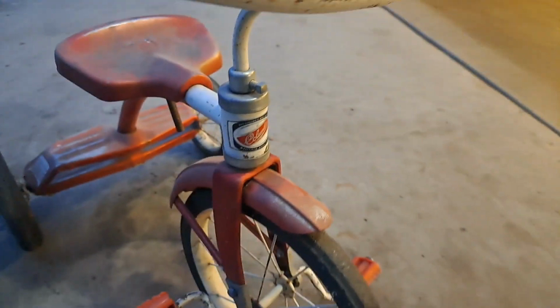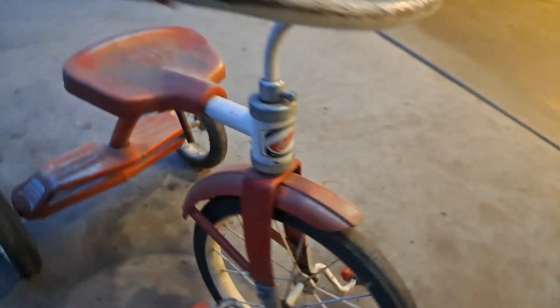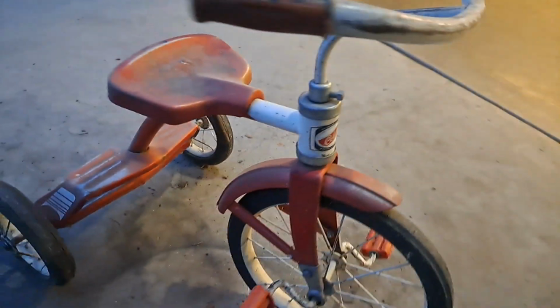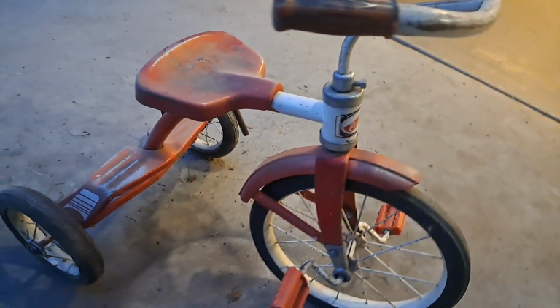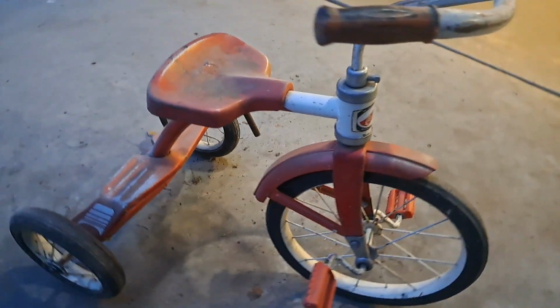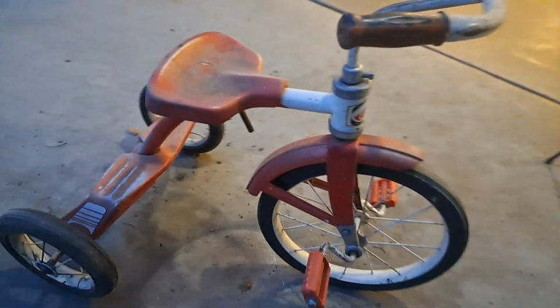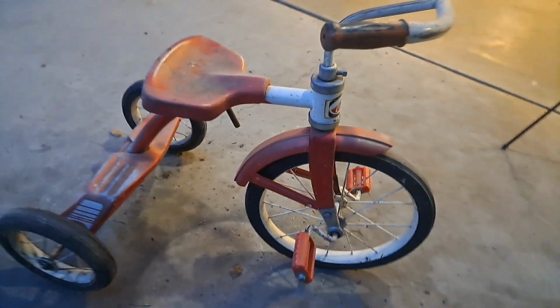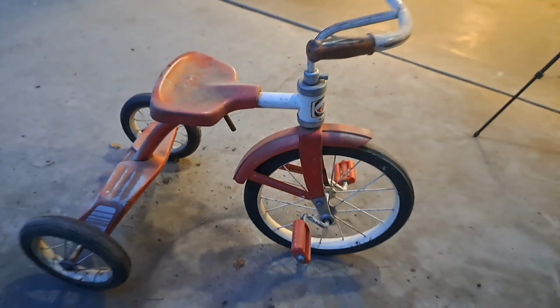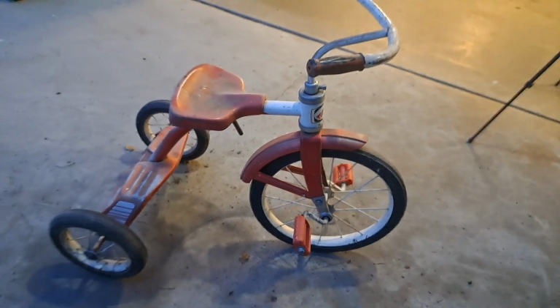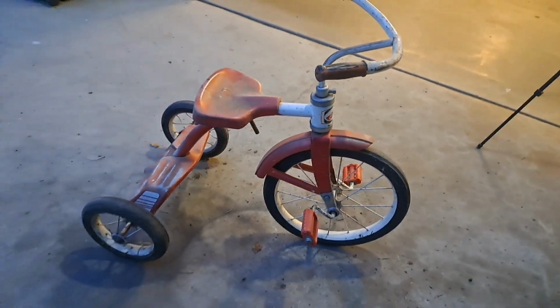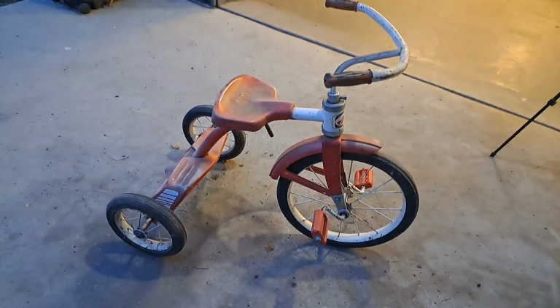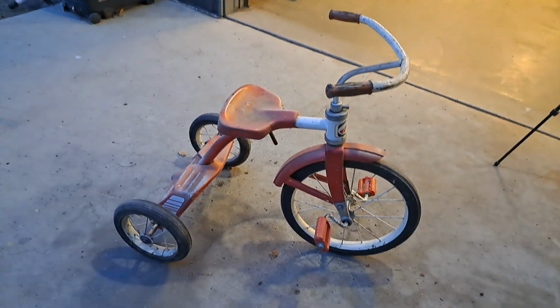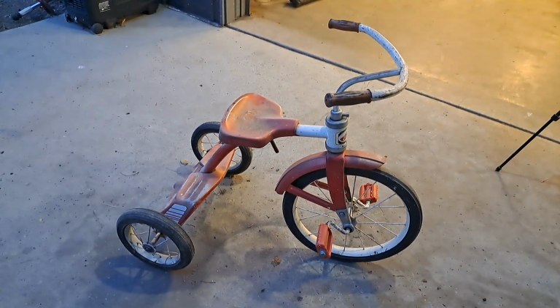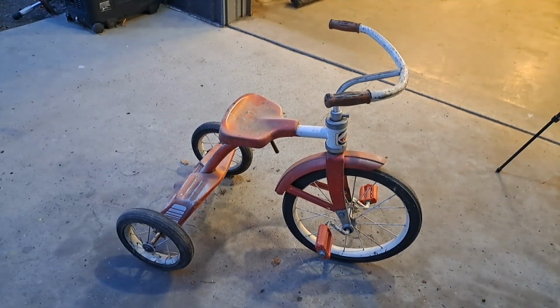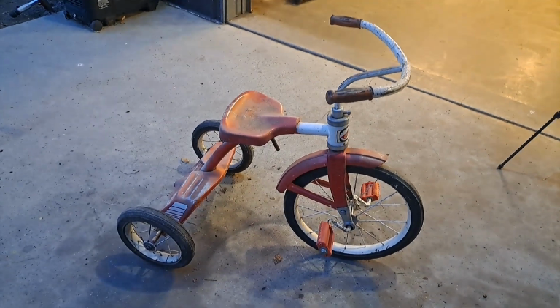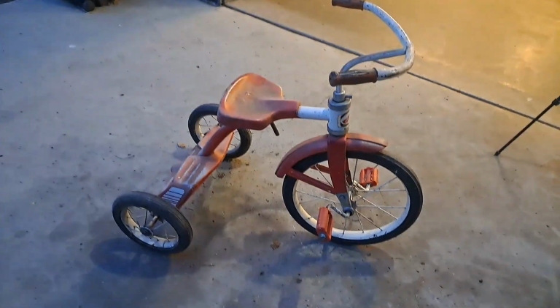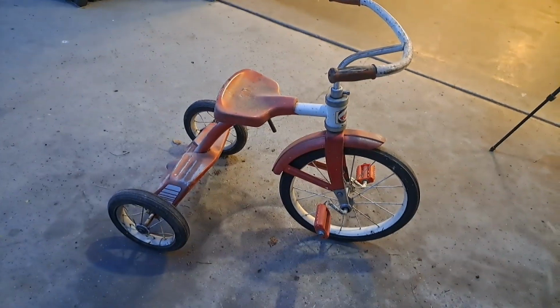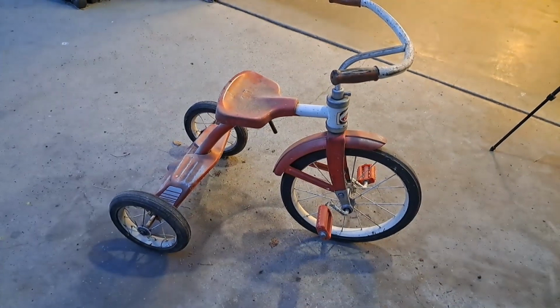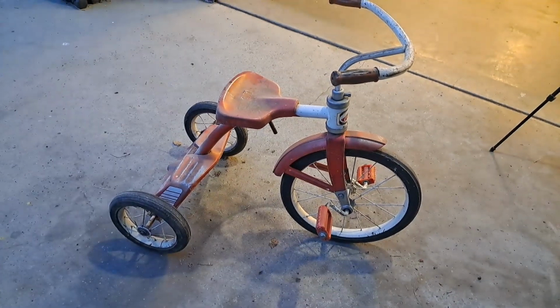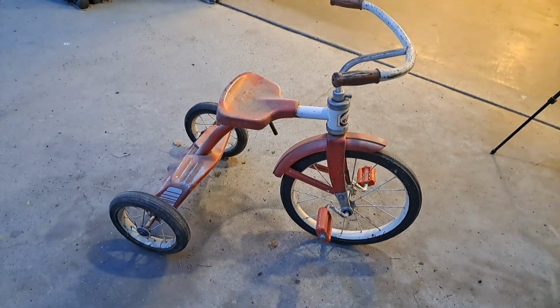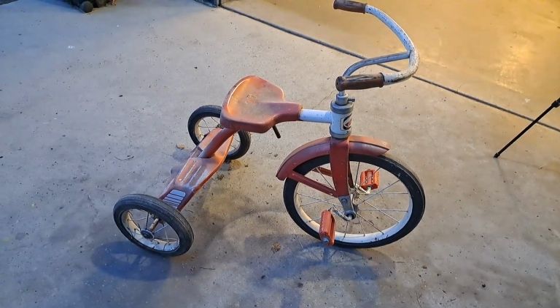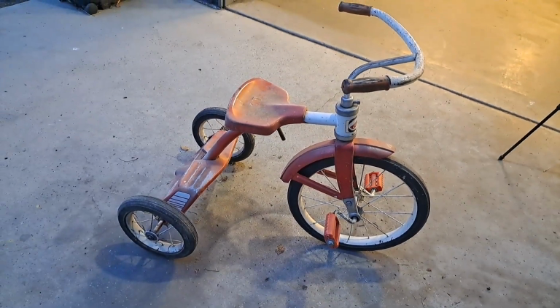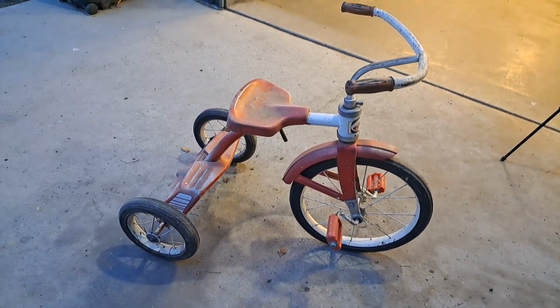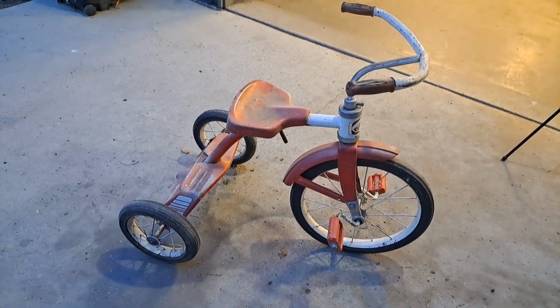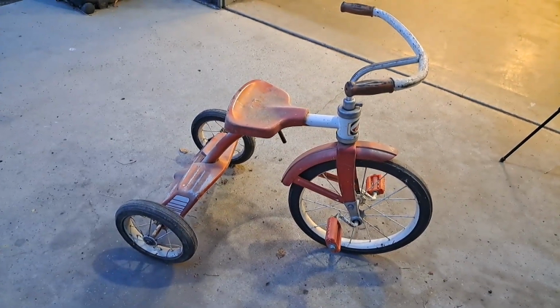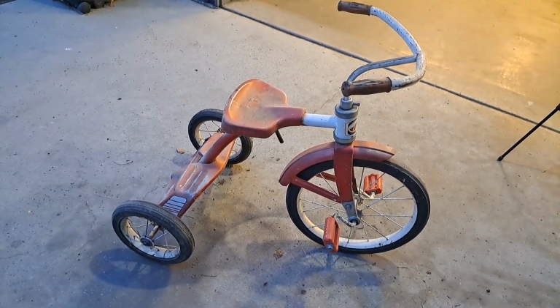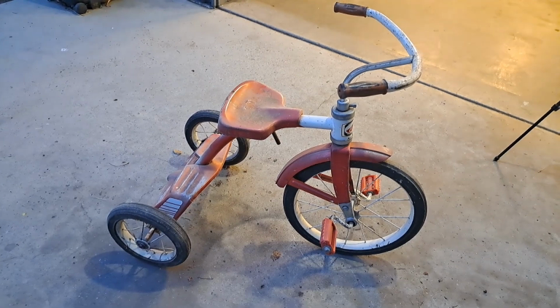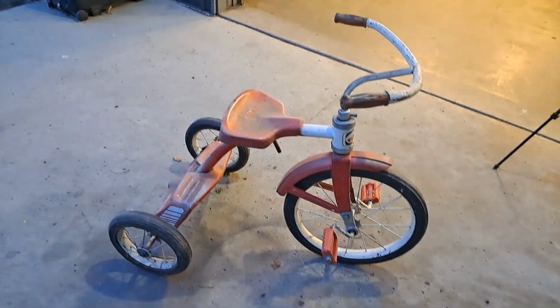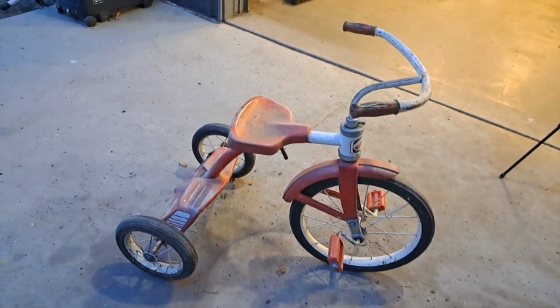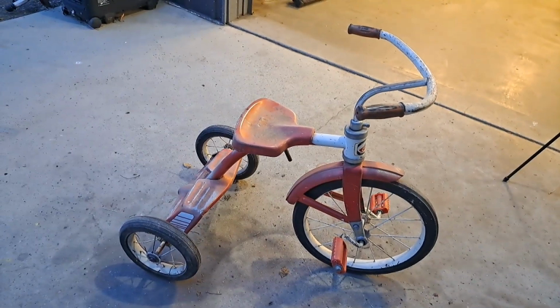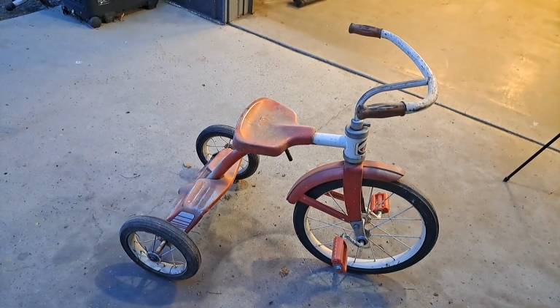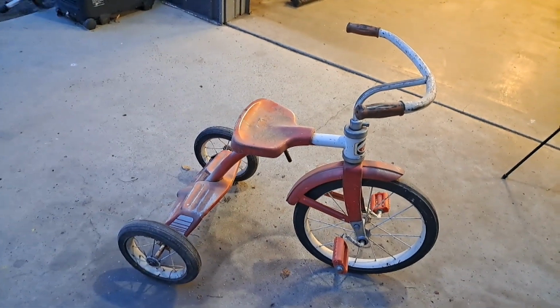I mean, it's gotta be fairly old, right guys? Yeah, I thought it was sorta cool. It's almost like adult size. It's pretty big.